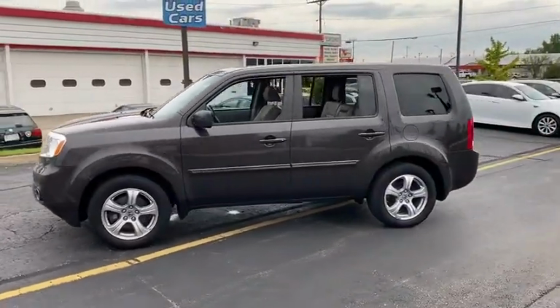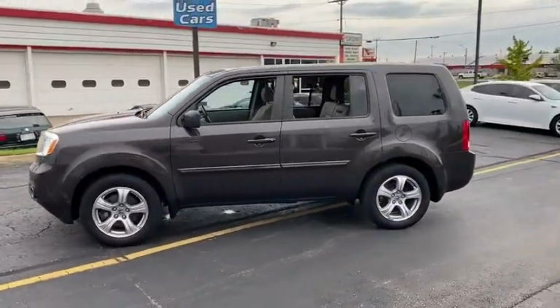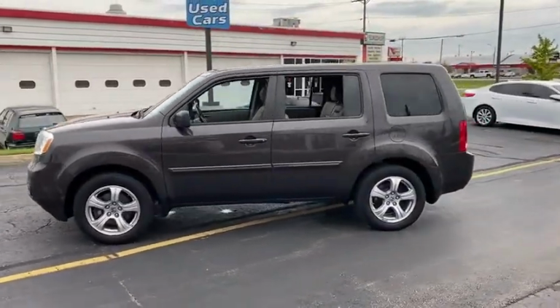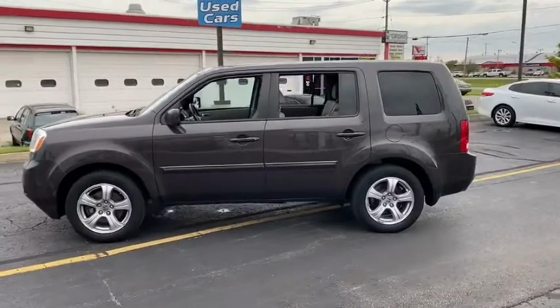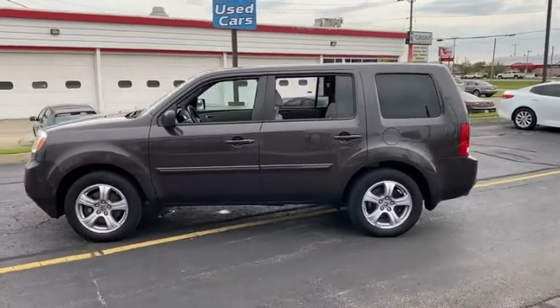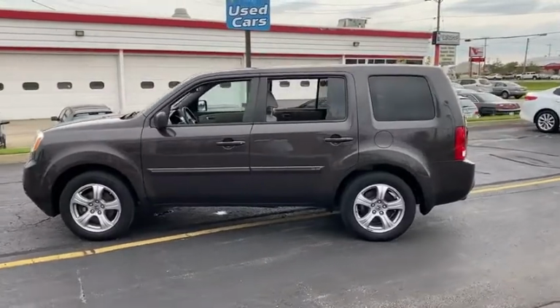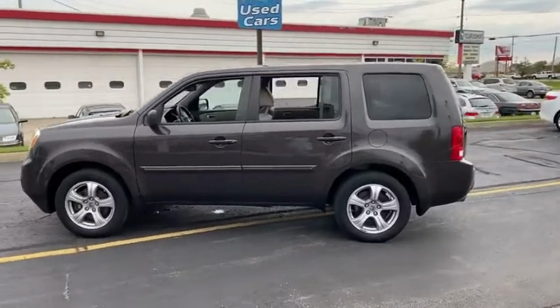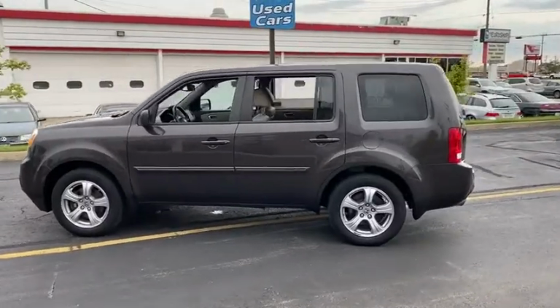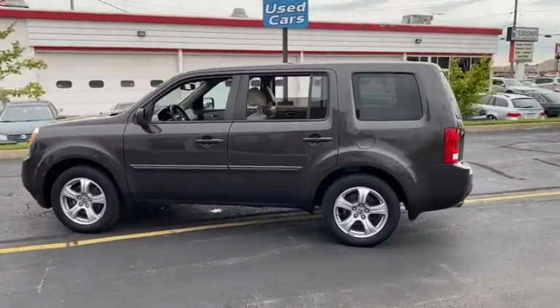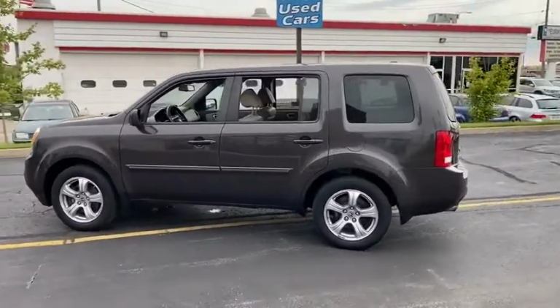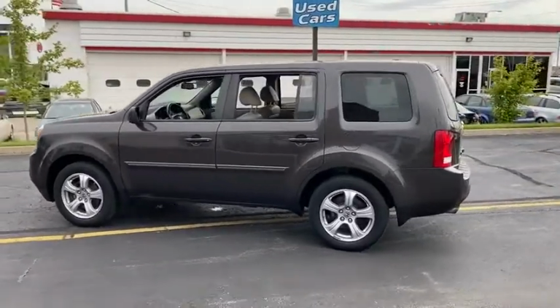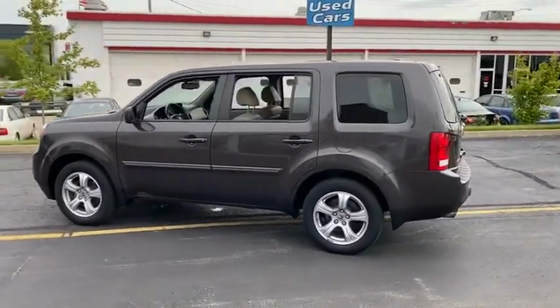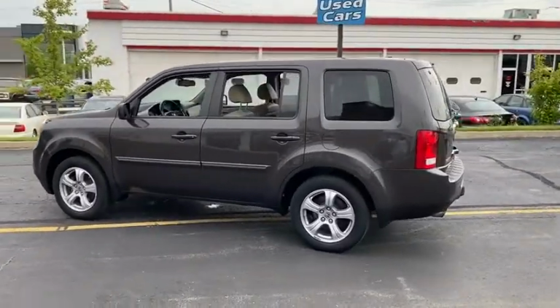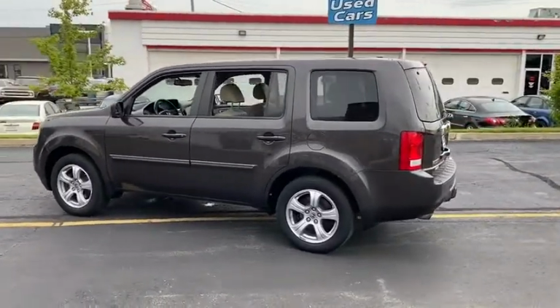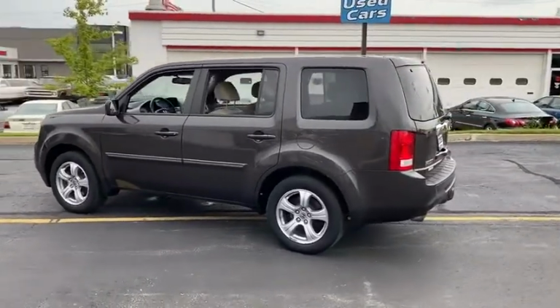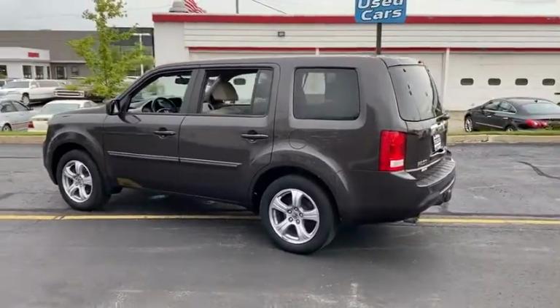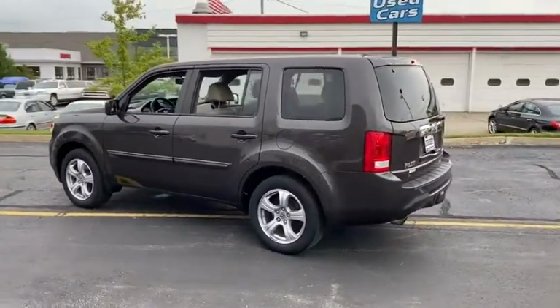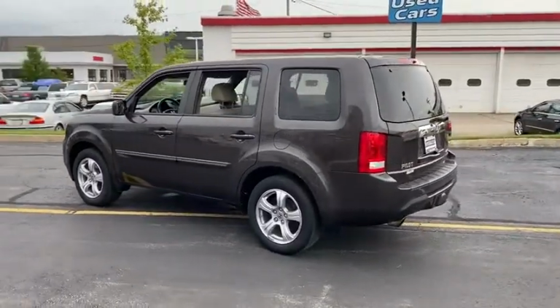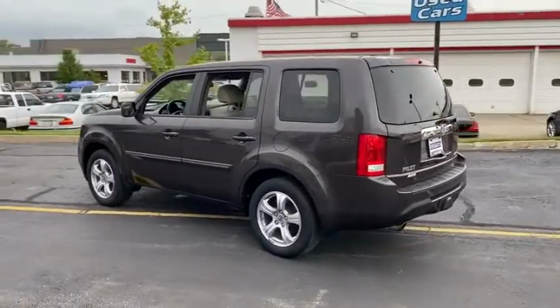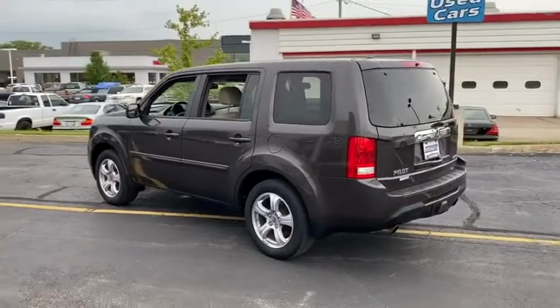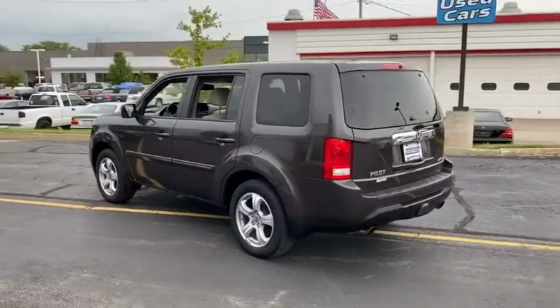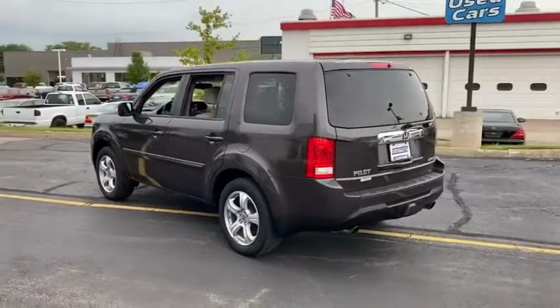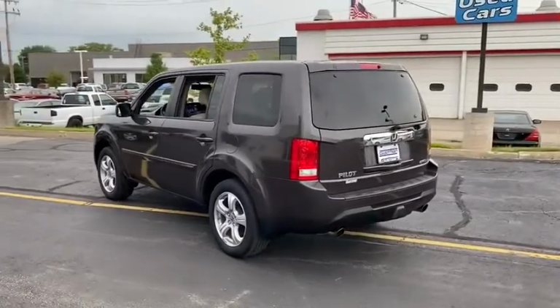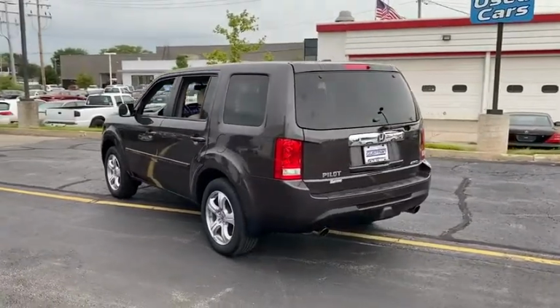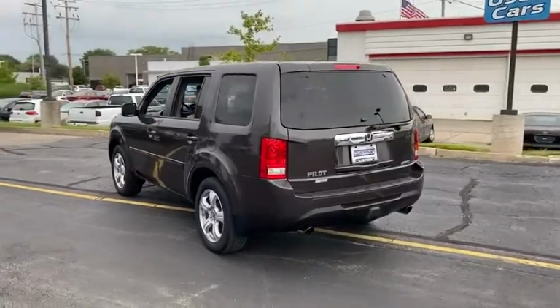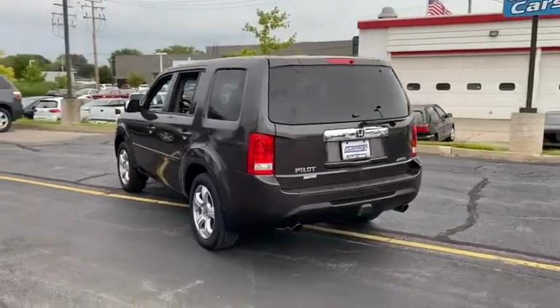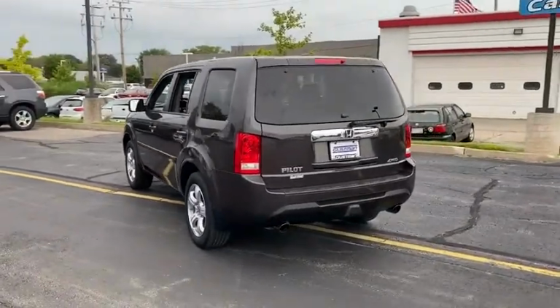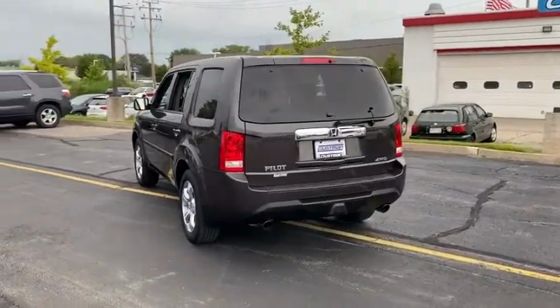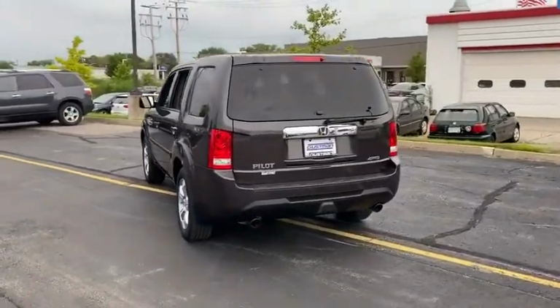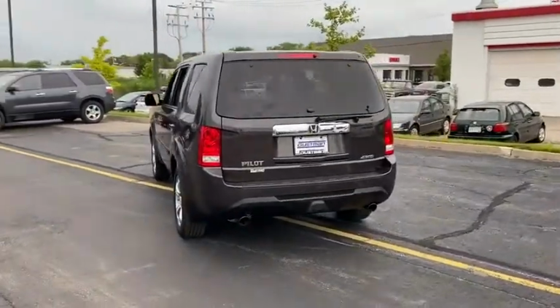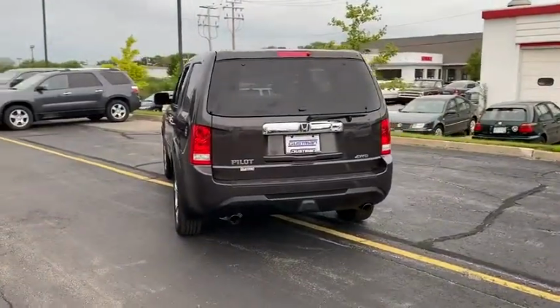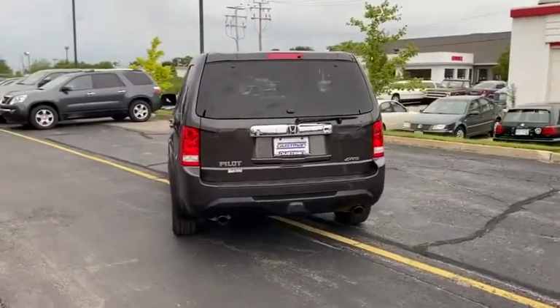Four-wheel drive, tire pressure monitor, tow hitch, heated mirrors, aluminum wheels, power liftgate, brake assist, traction control, stability control, daytime running lights.